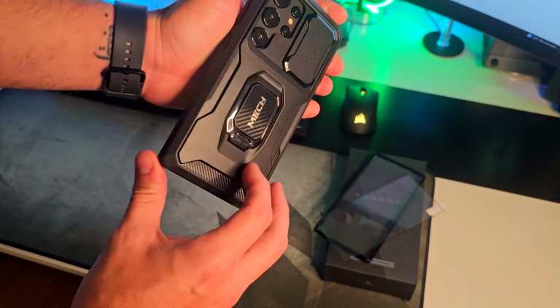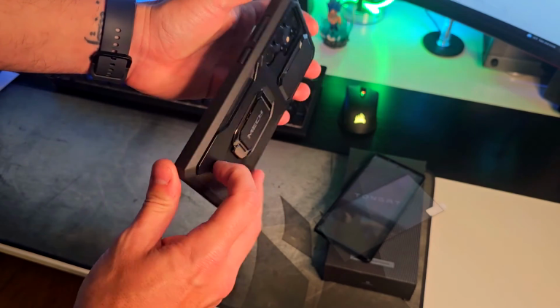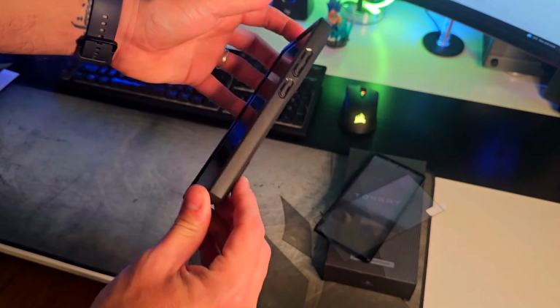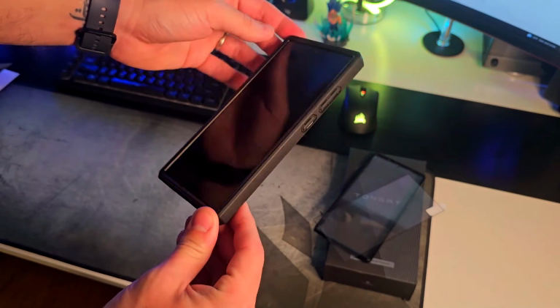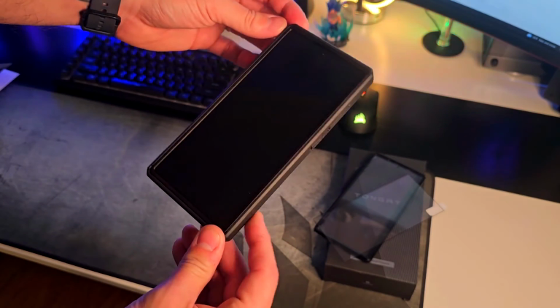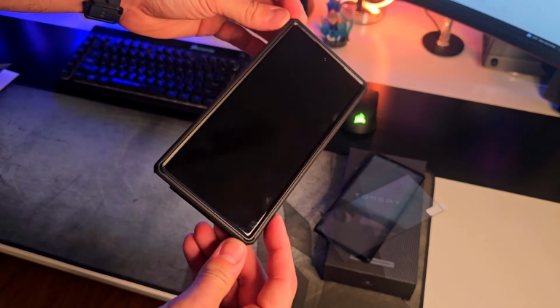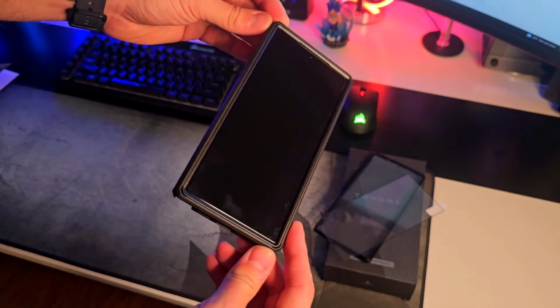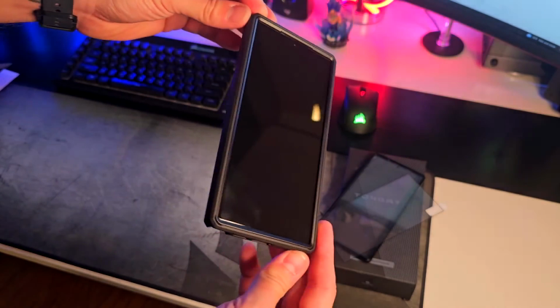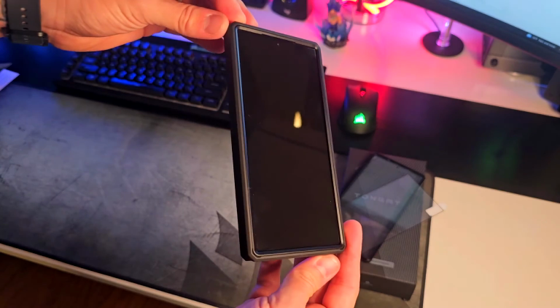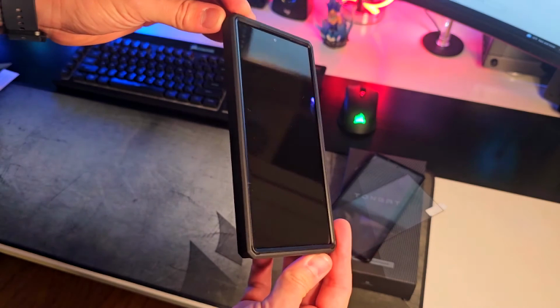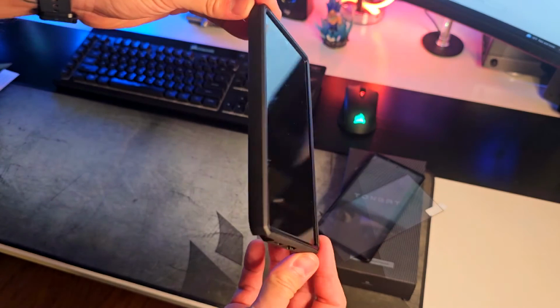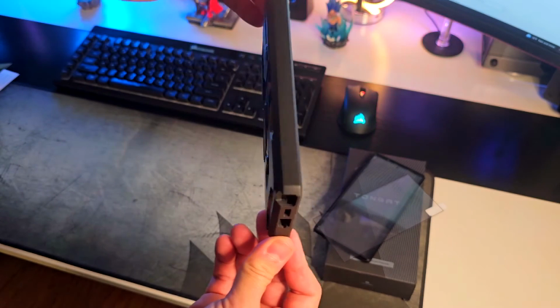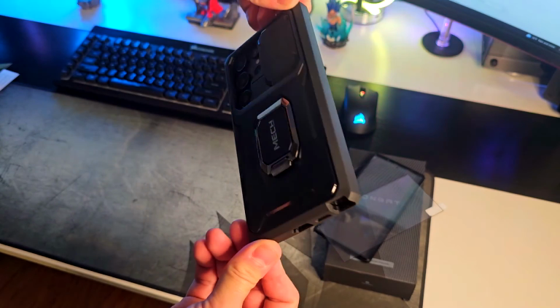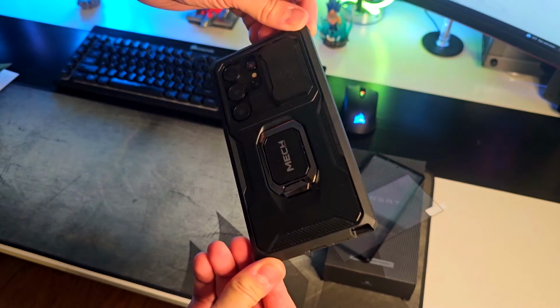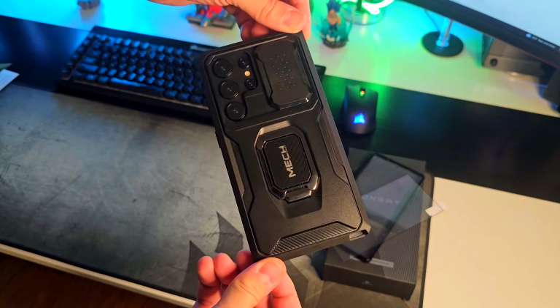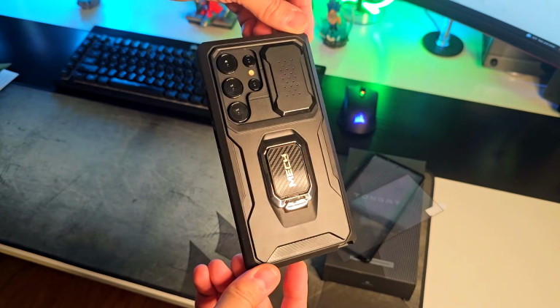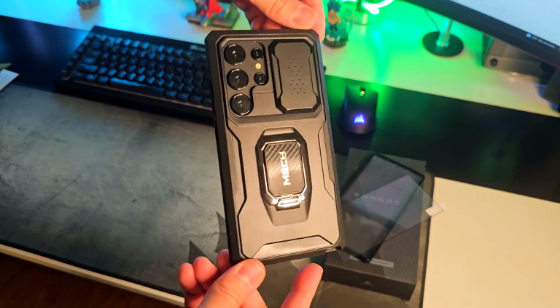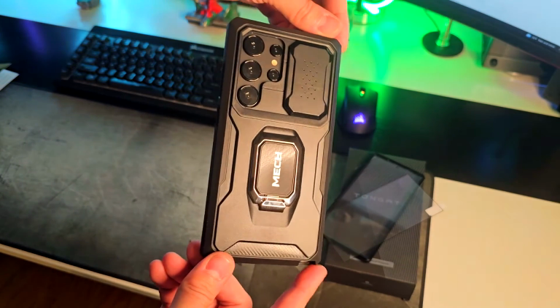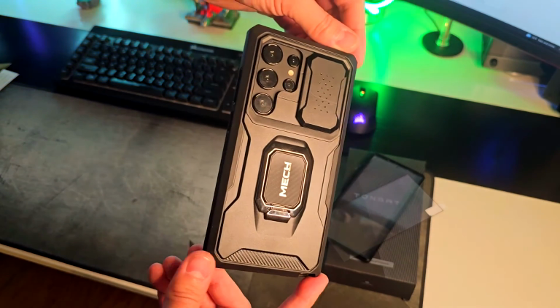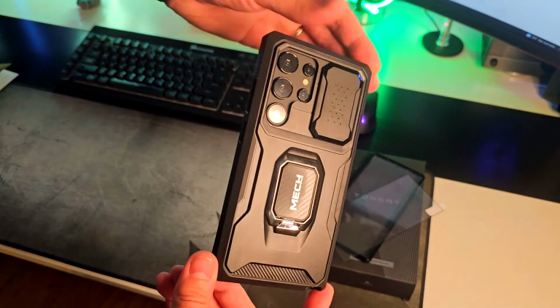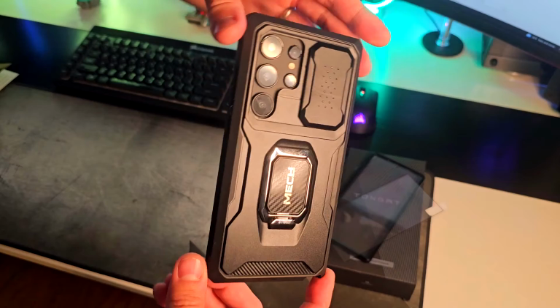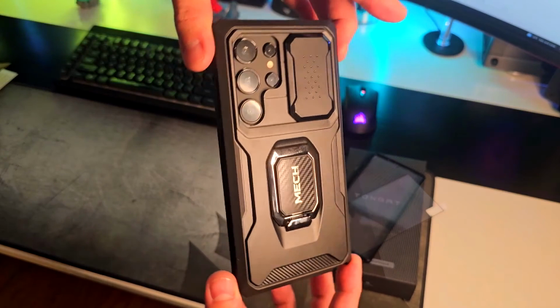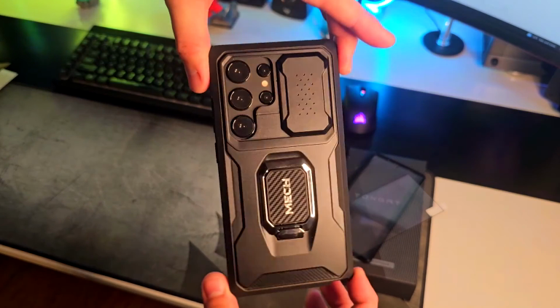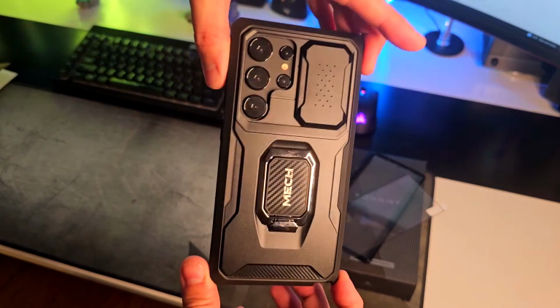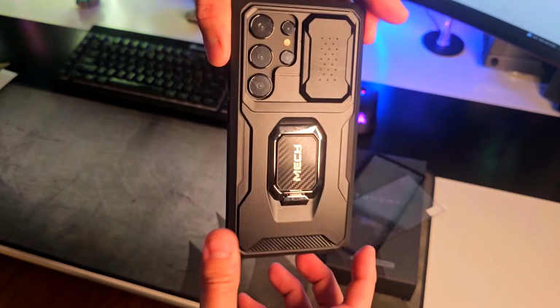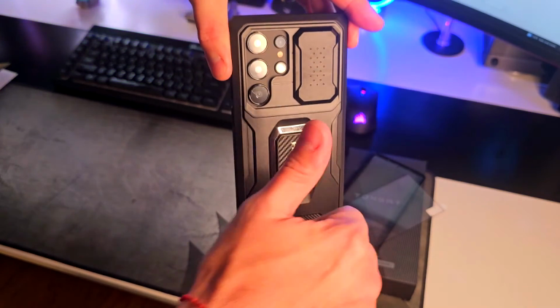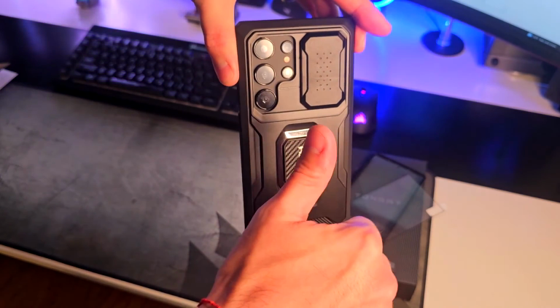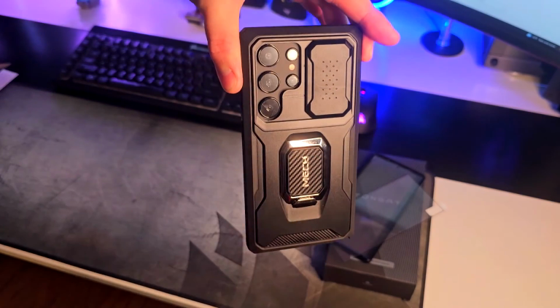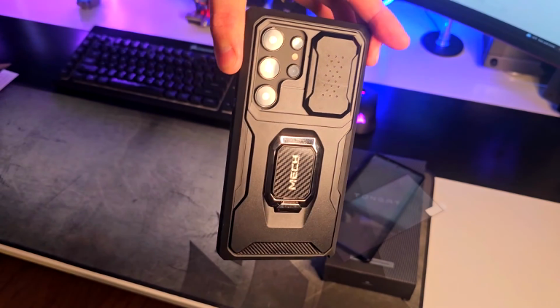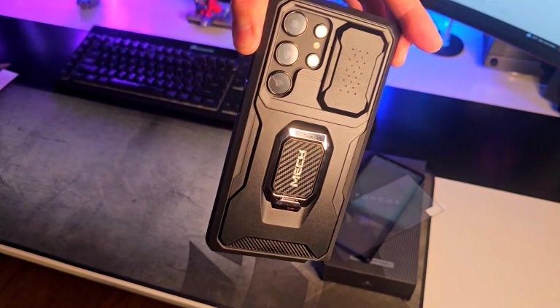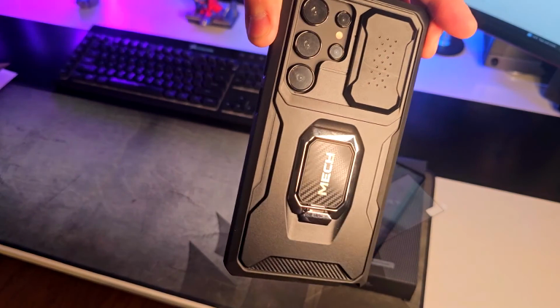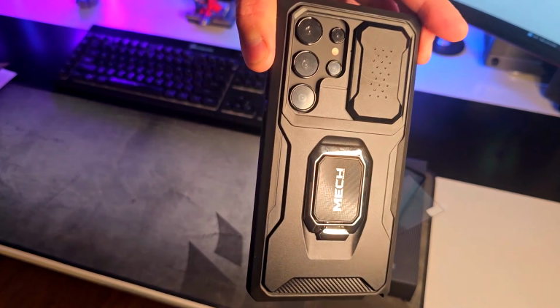It is an outstanding case for the new Samsung Galaxy S24 Ultra — fits to size, military grade, looks perfect, and gives tons of protection for your new phone. I like it, I do recommend it, thumbs up for sure. Thanks for watching and see you soon.